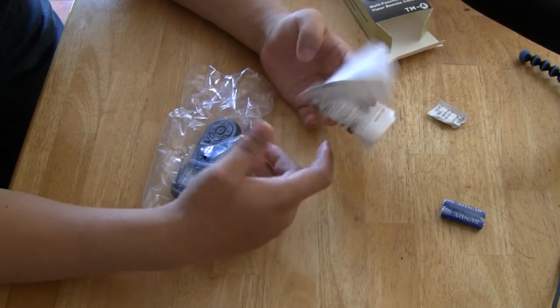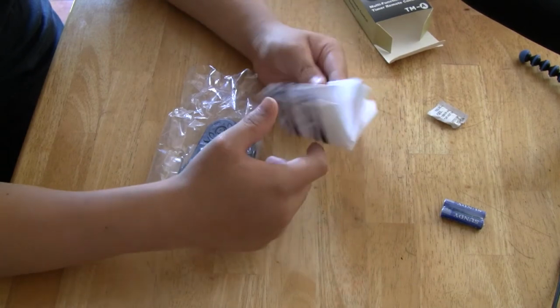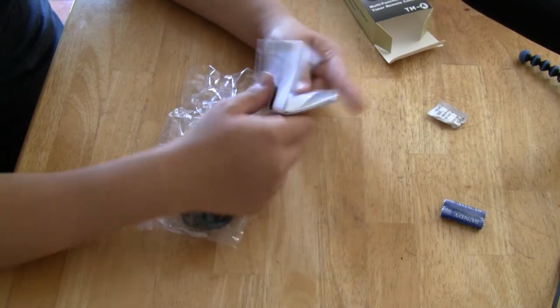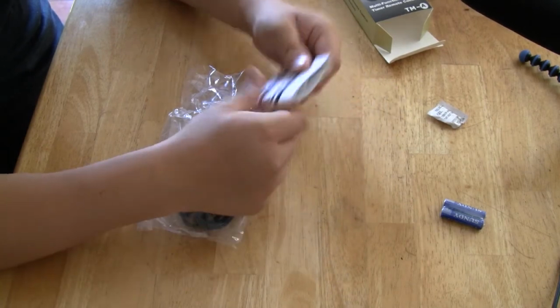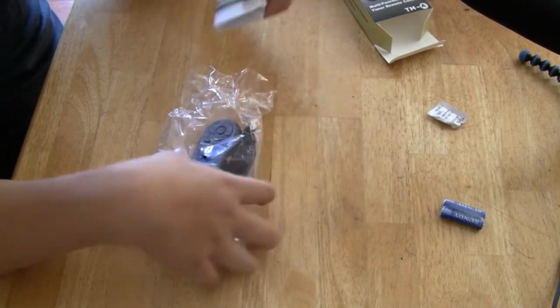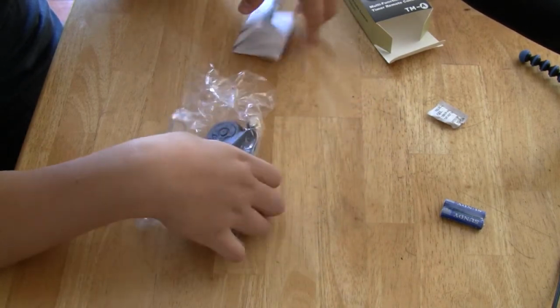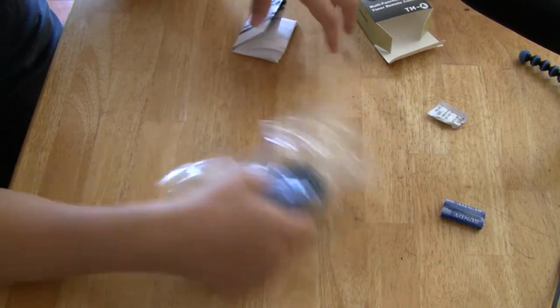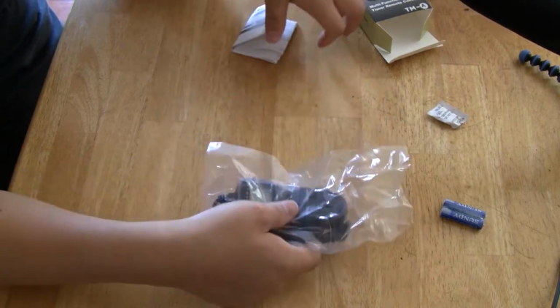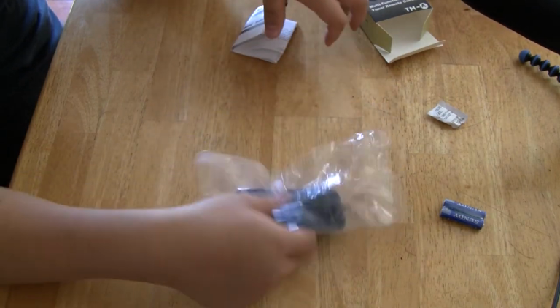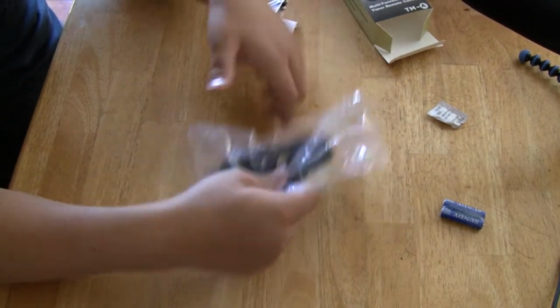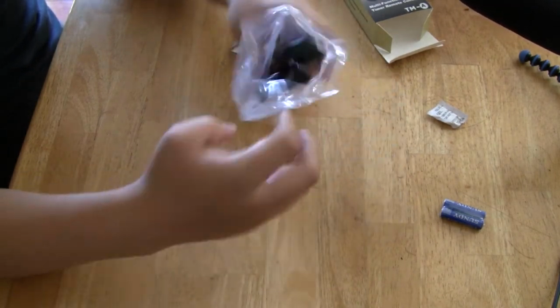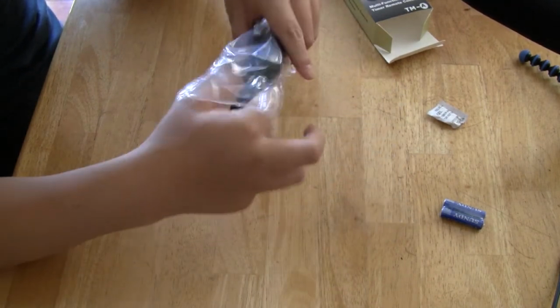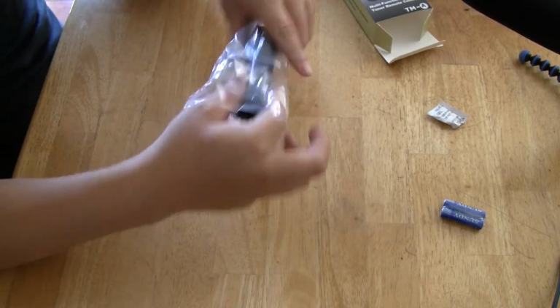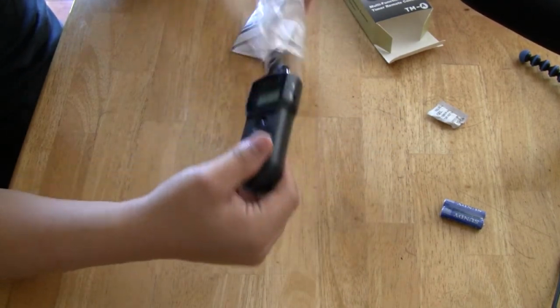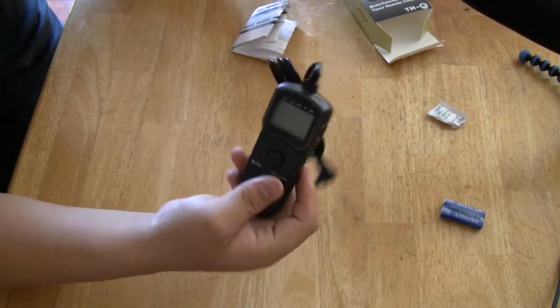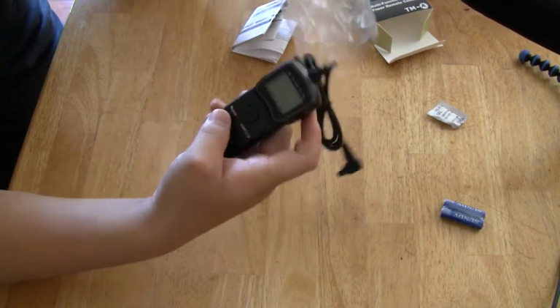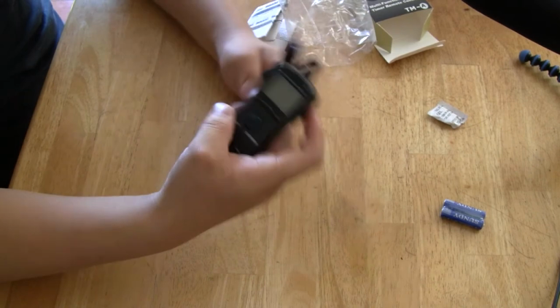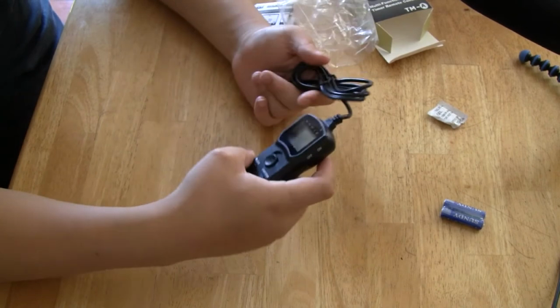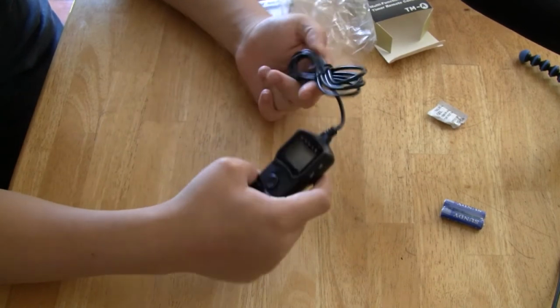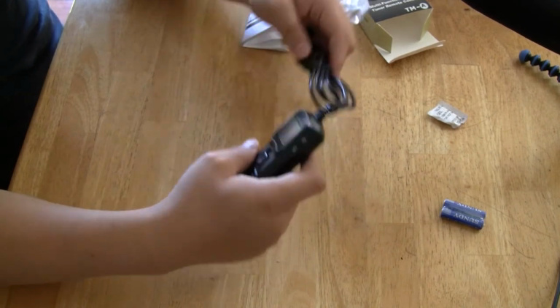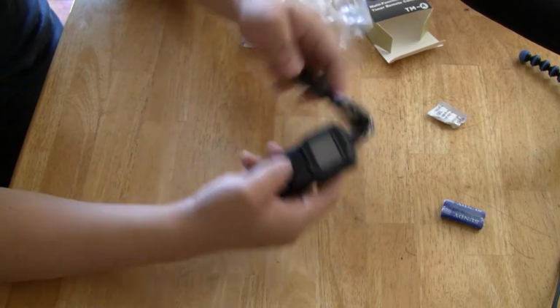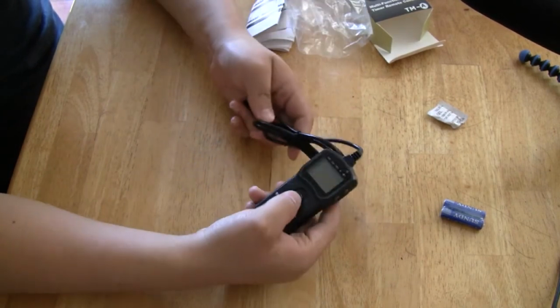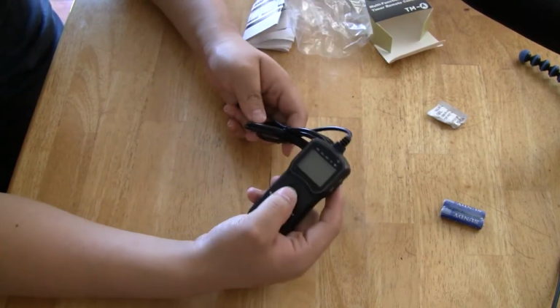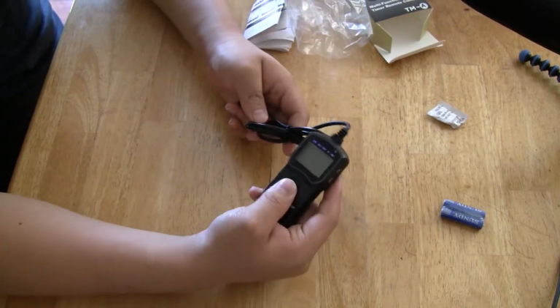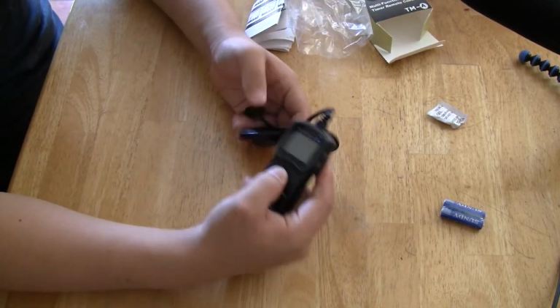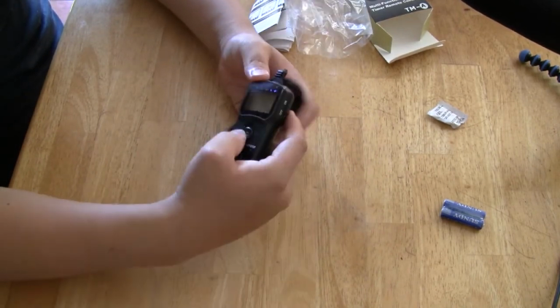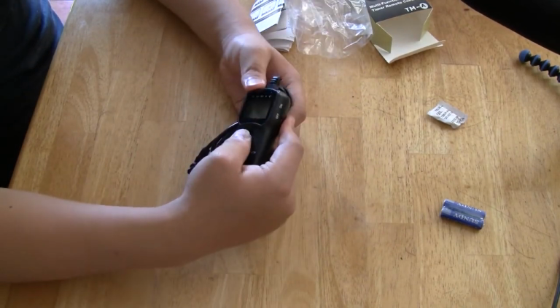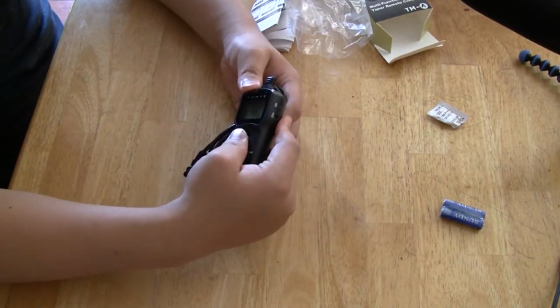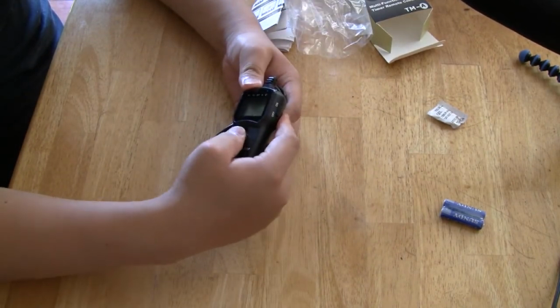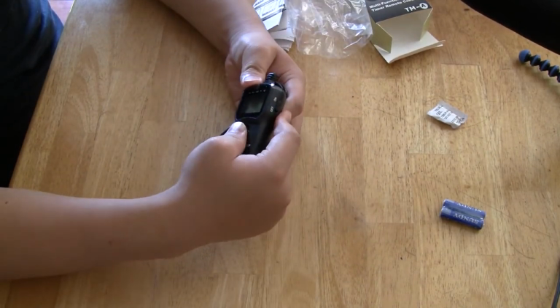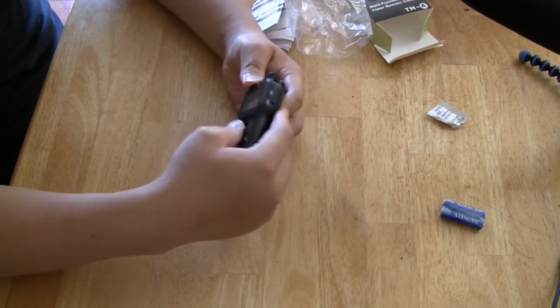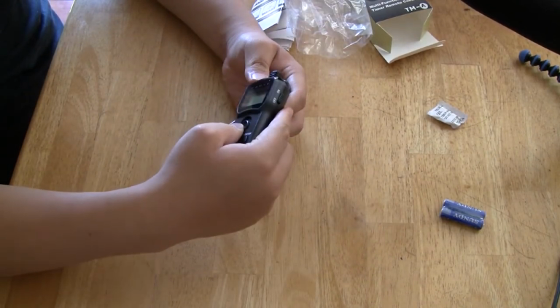All right, looks like the instructions are pretty clear. I'm going to look at the intervalometer itself. Shutter button. Let's see how to slide this up.